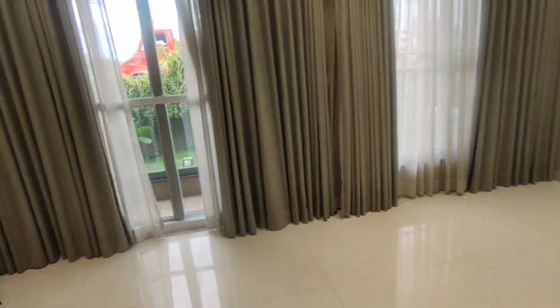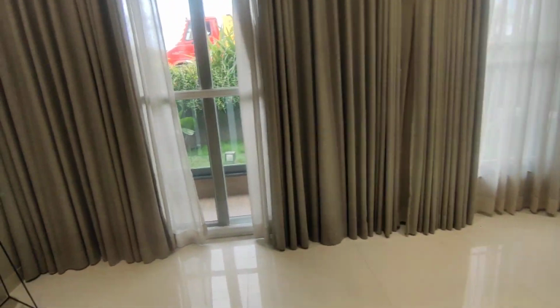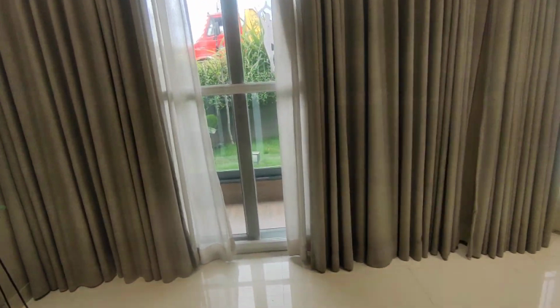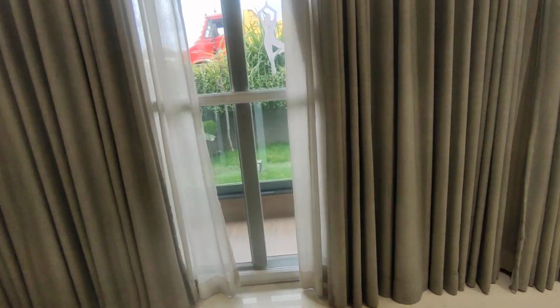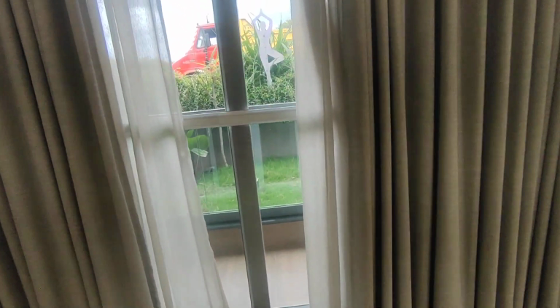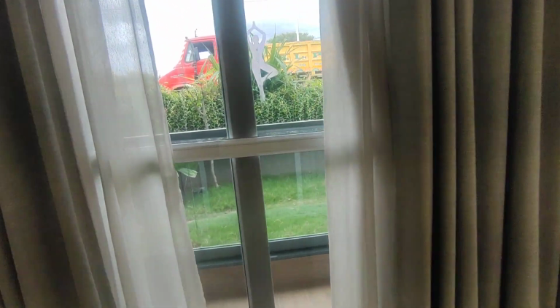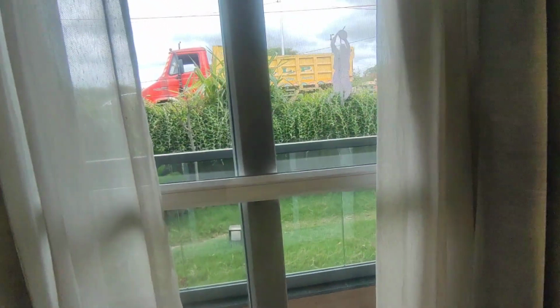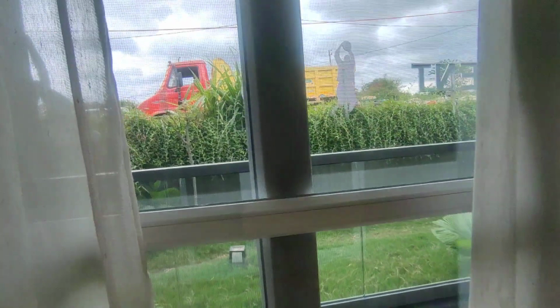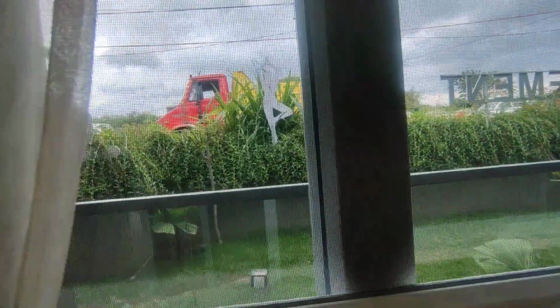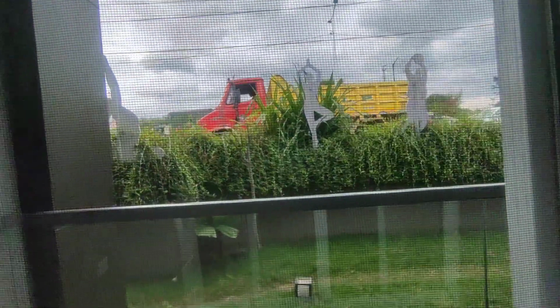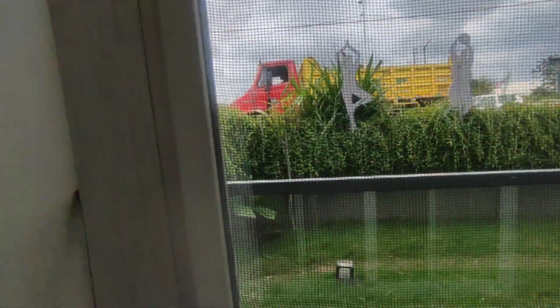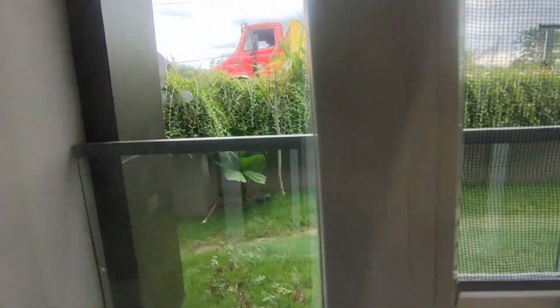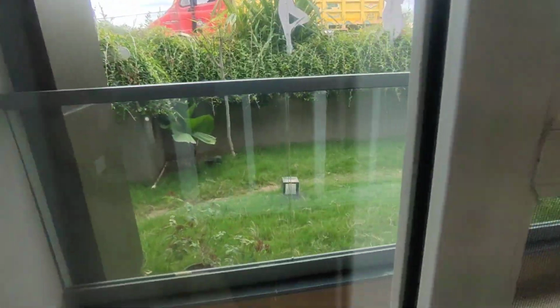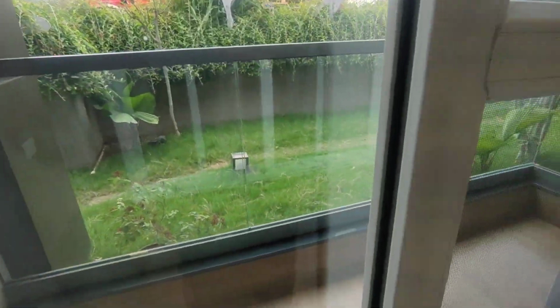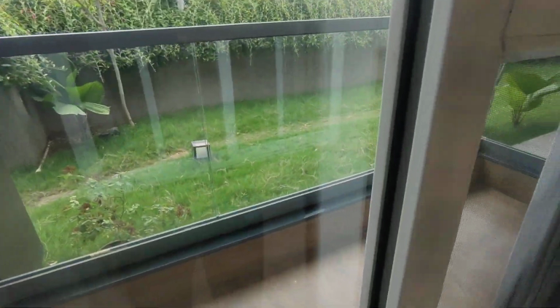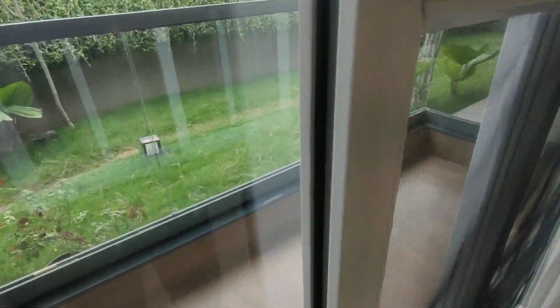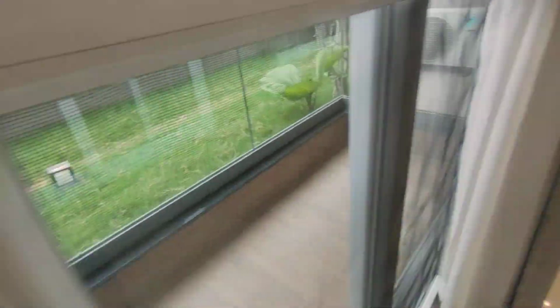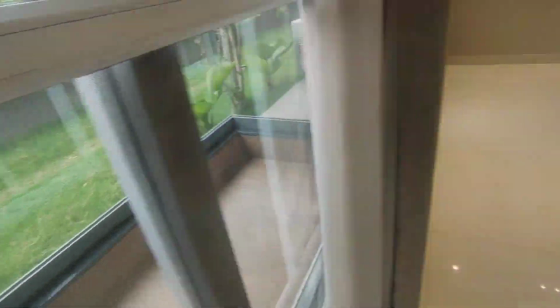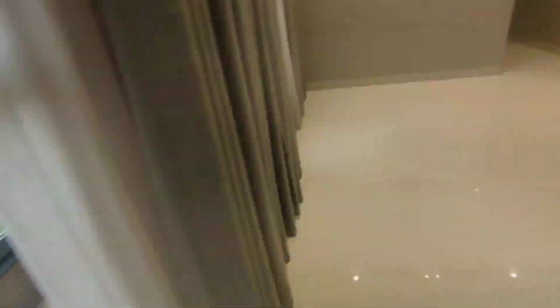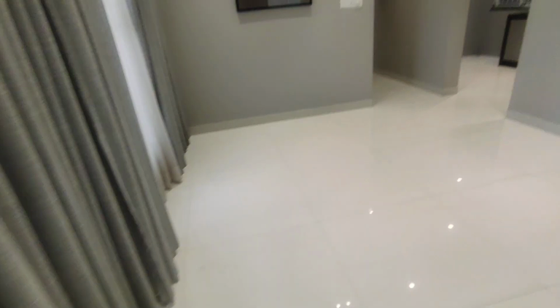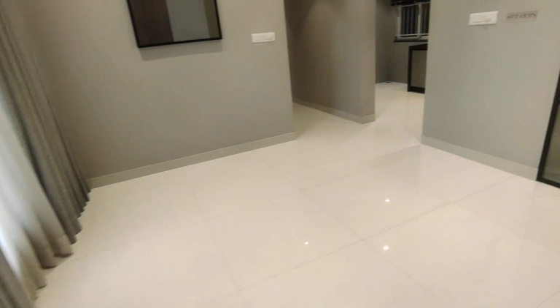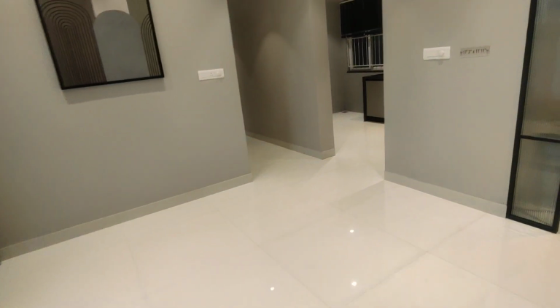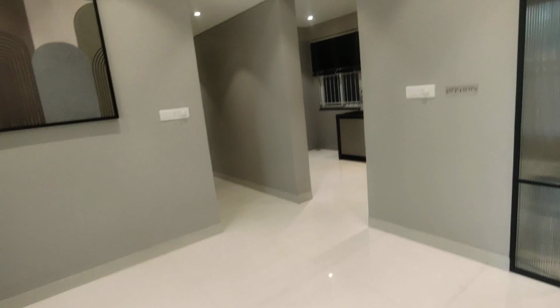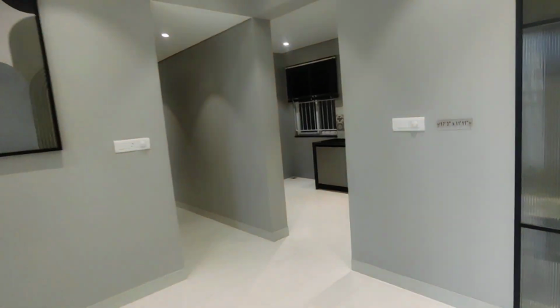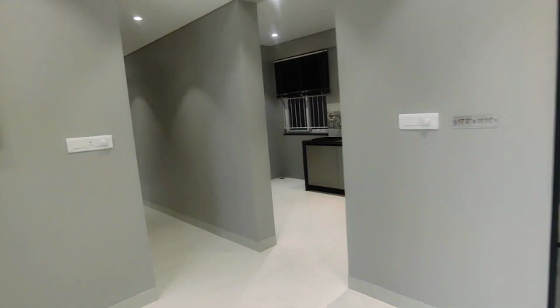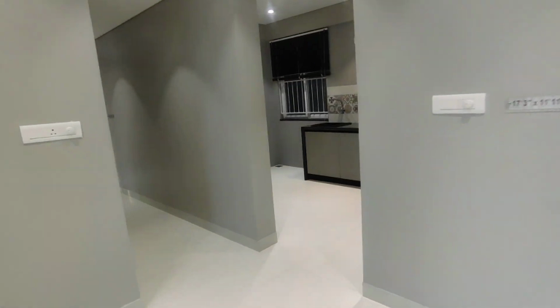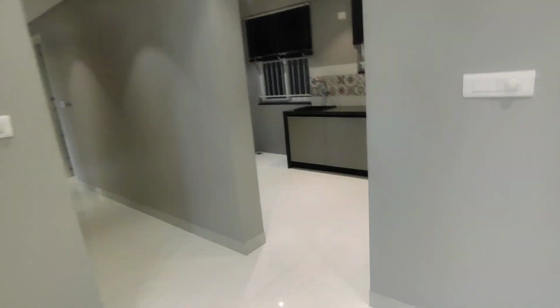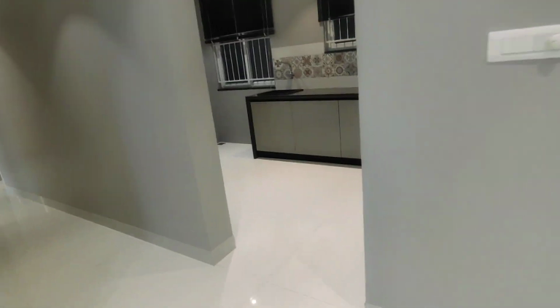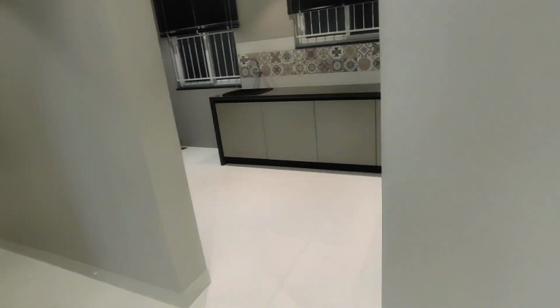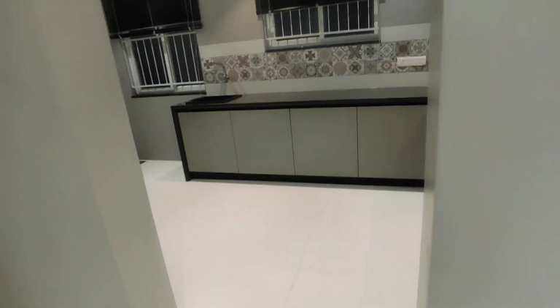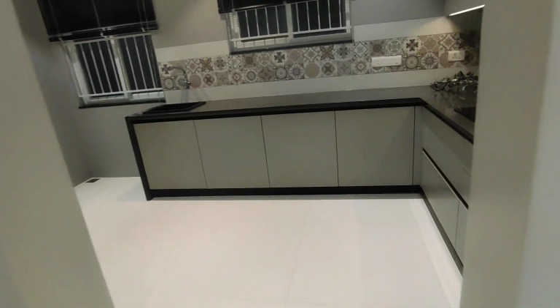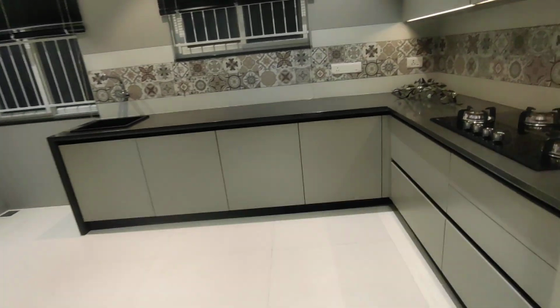Then comes the balcony. The quality of development is pretty good here. This is the standard color paint you get inside the home.